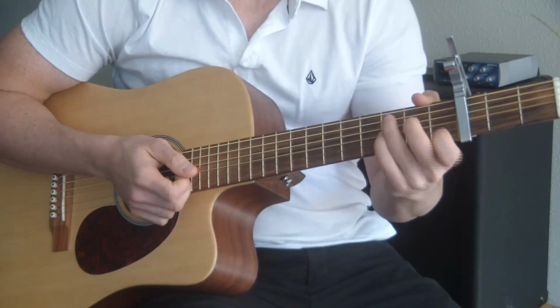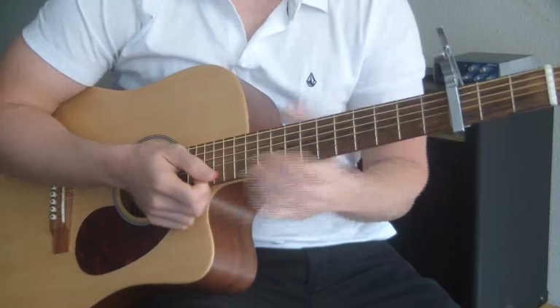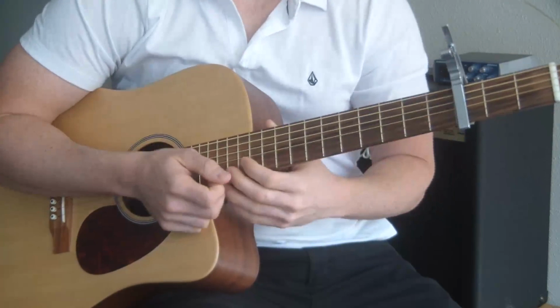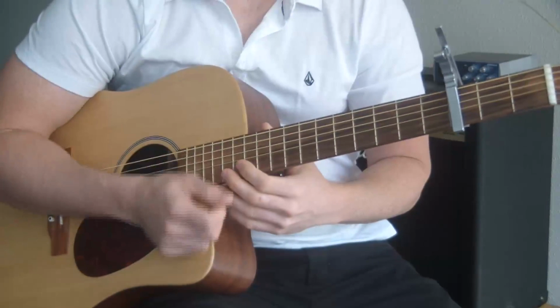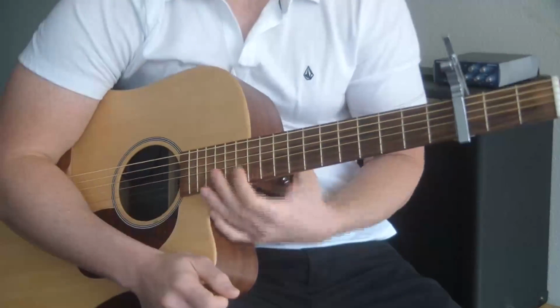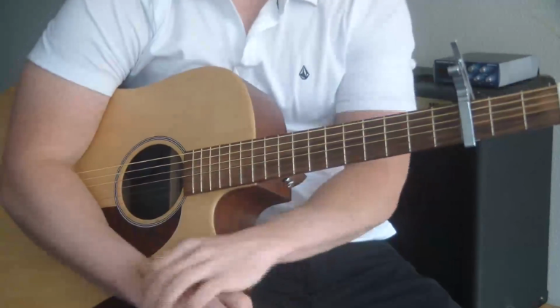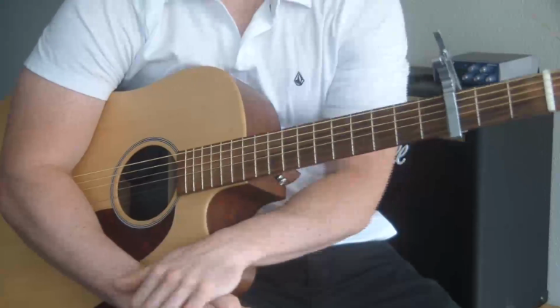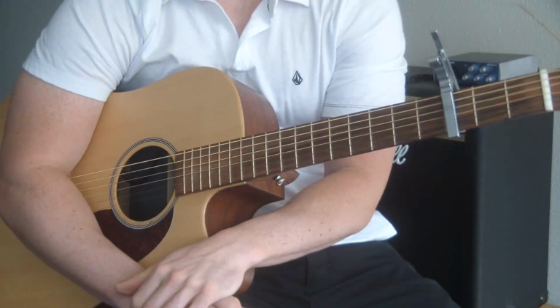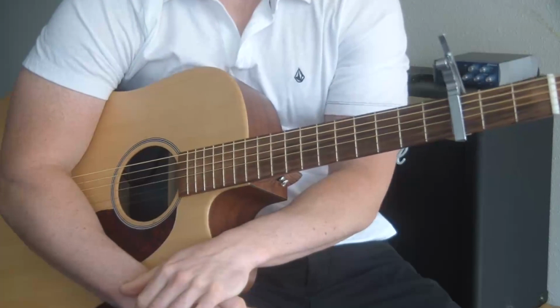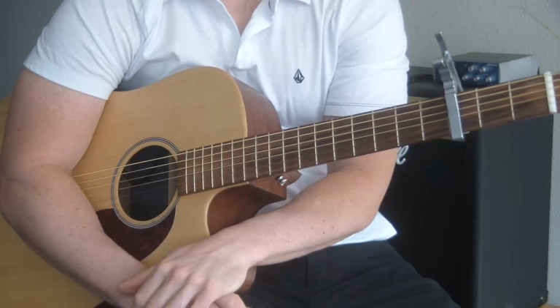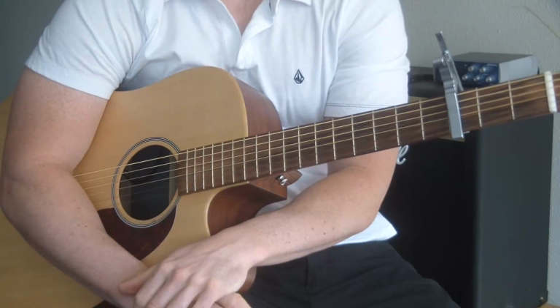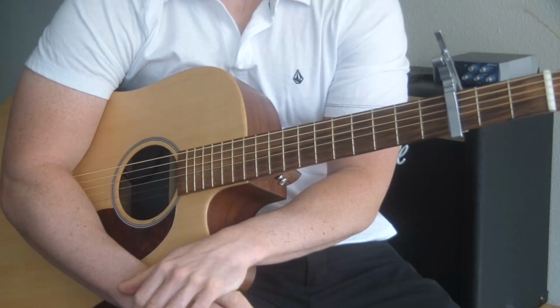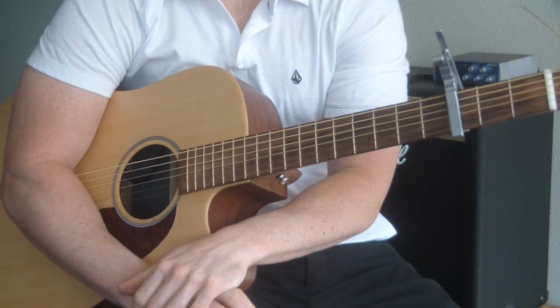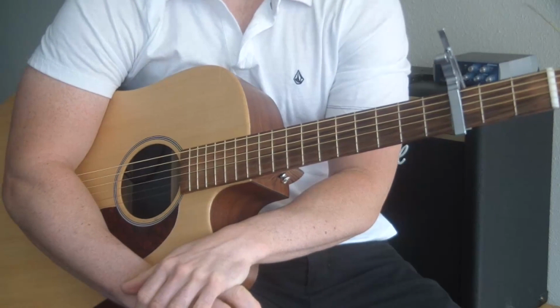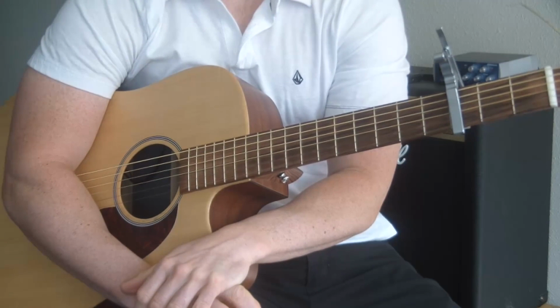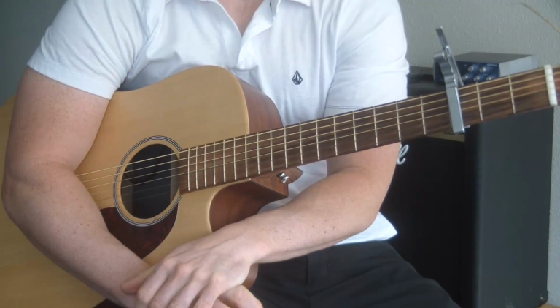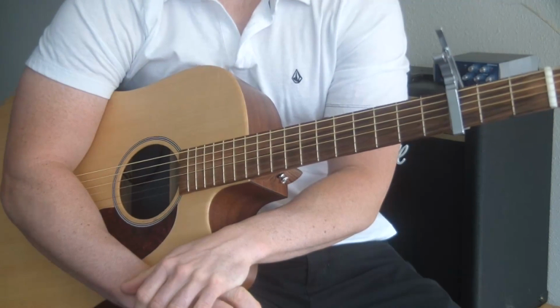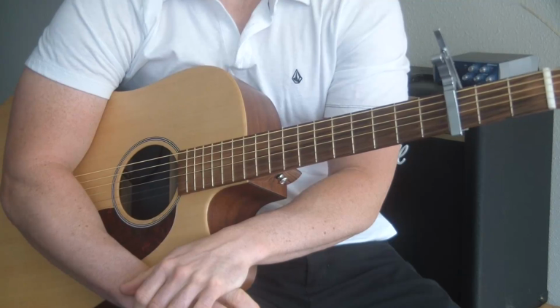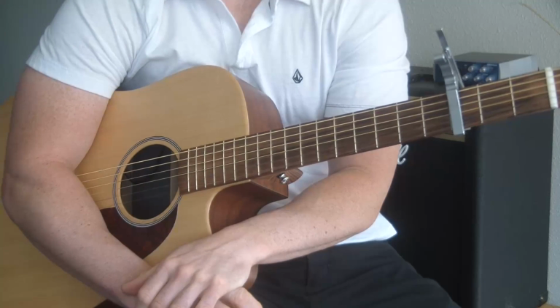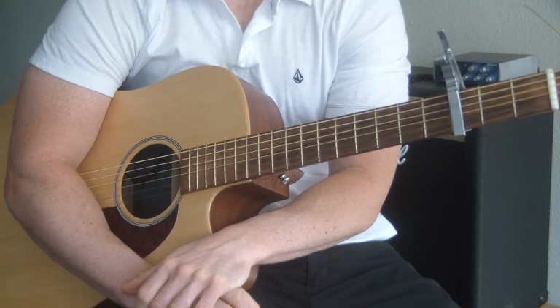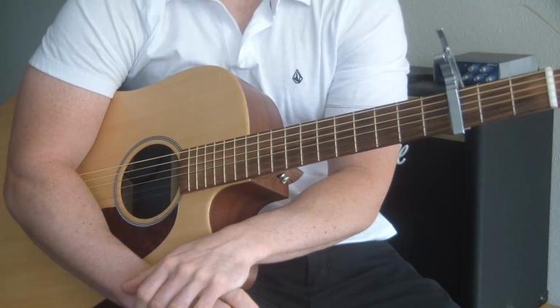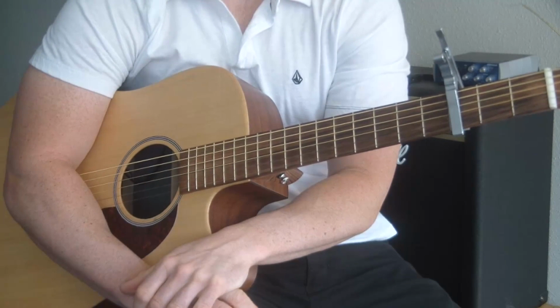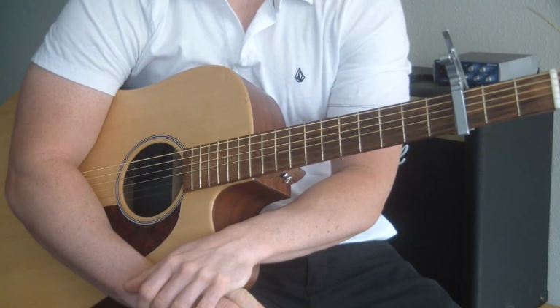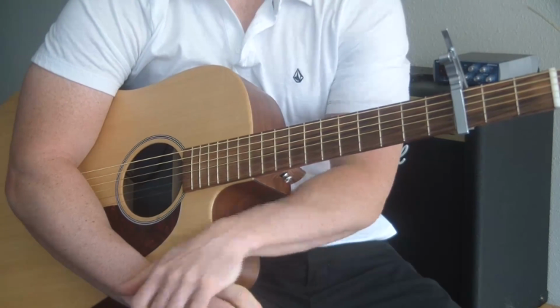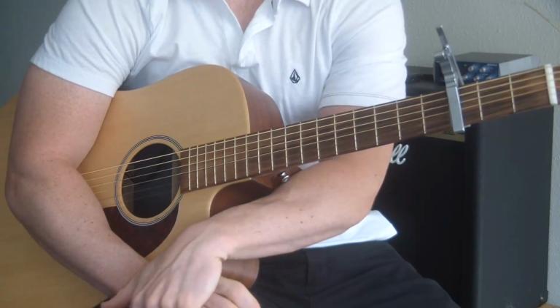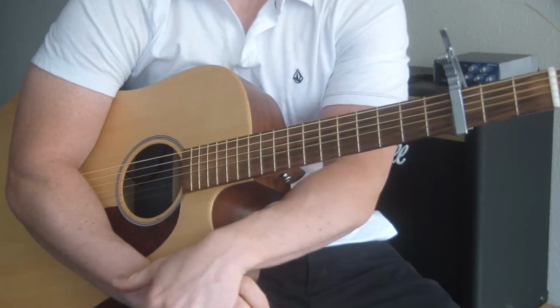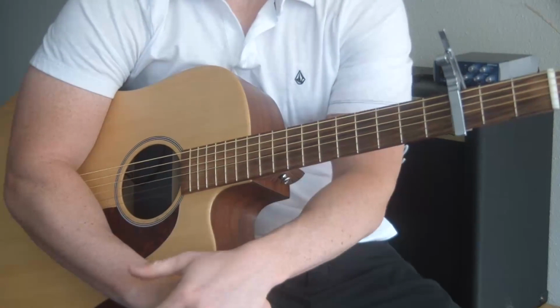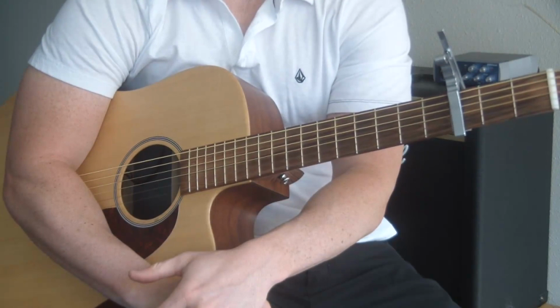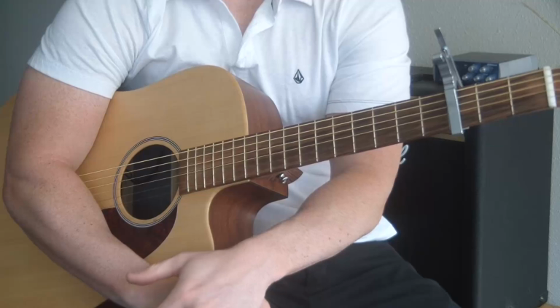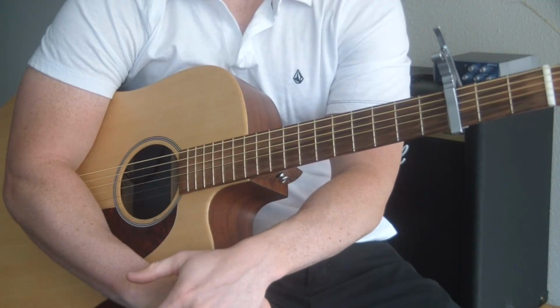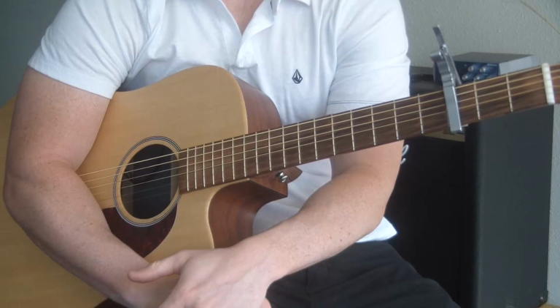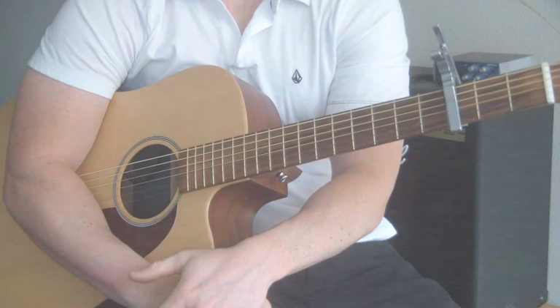If you have any questions, please let me know. Subscribe to my YouTube channel, check out my other guitar lessons, and also go to my website, guitarmadeeasy.com, where I will teach you how to play guitar from scratch the easy way. See you in the next lesson. Thanks.